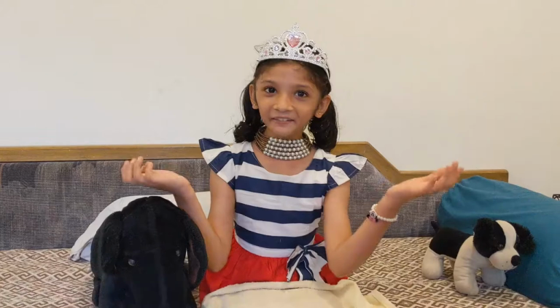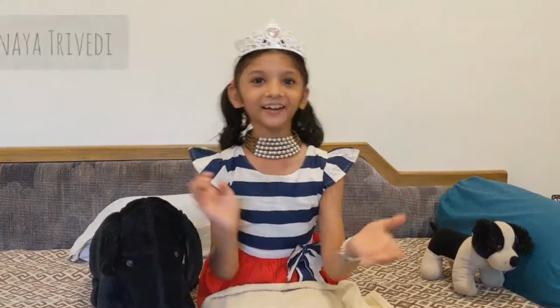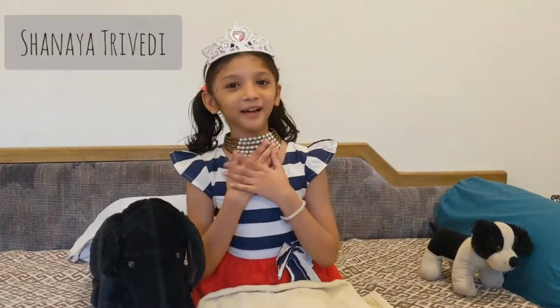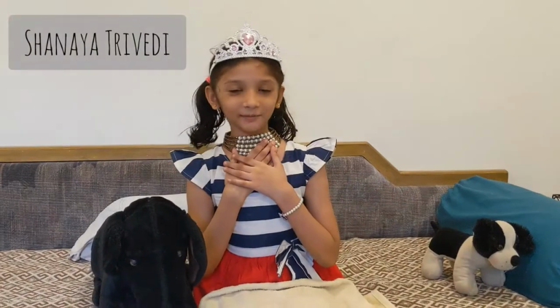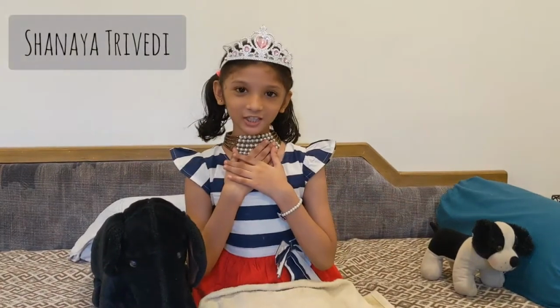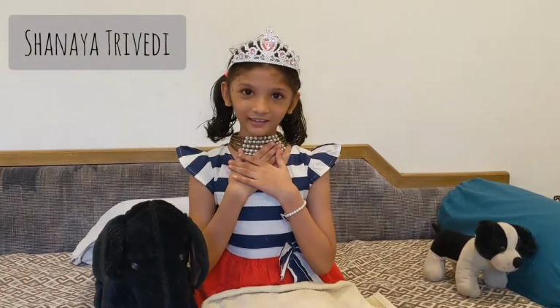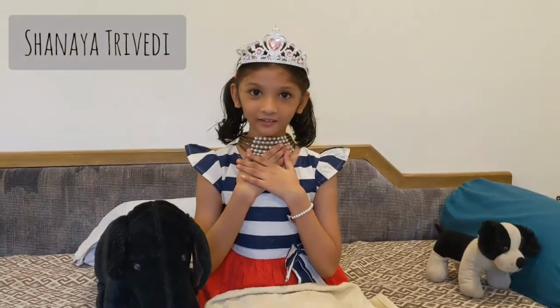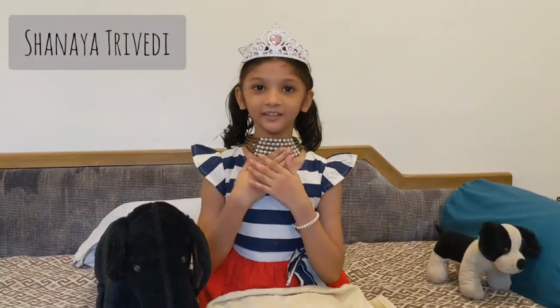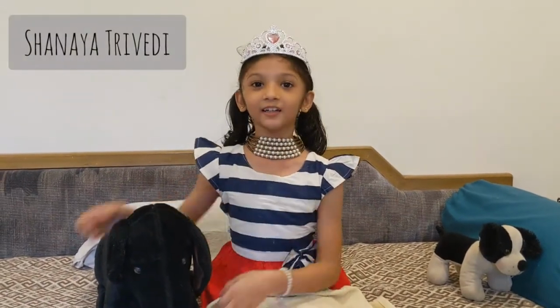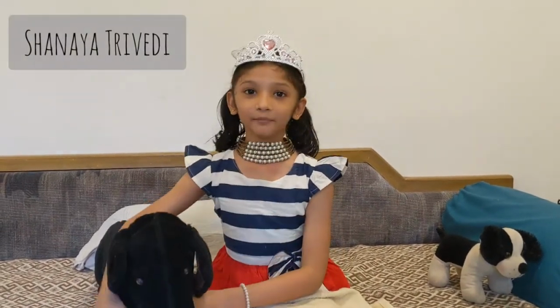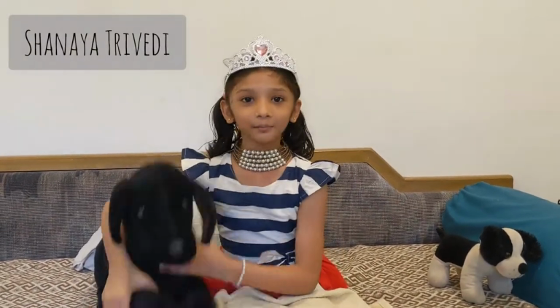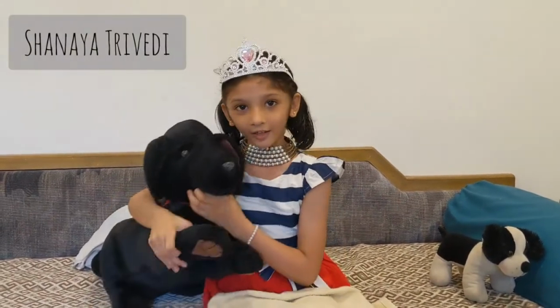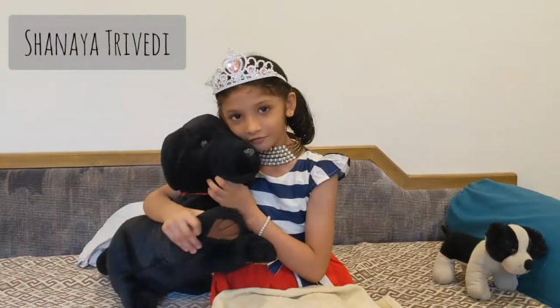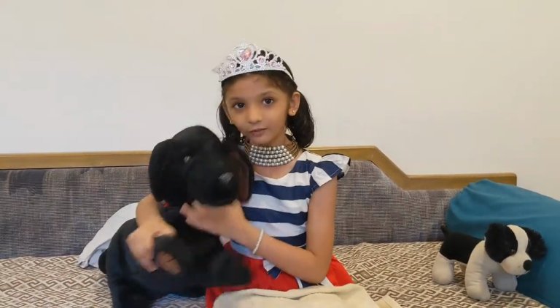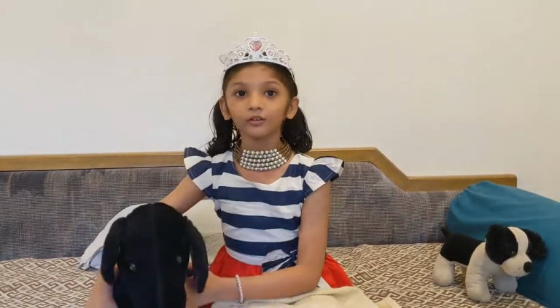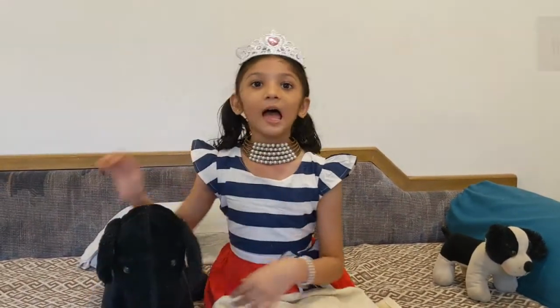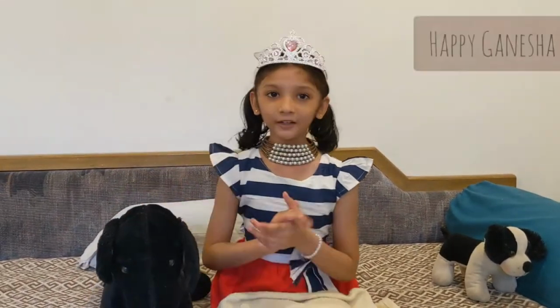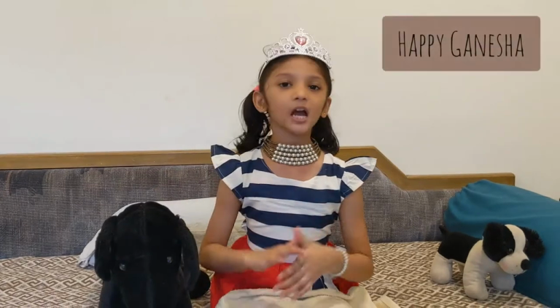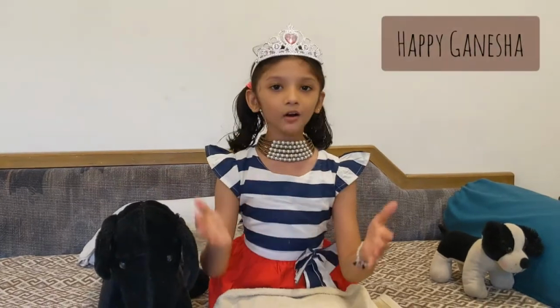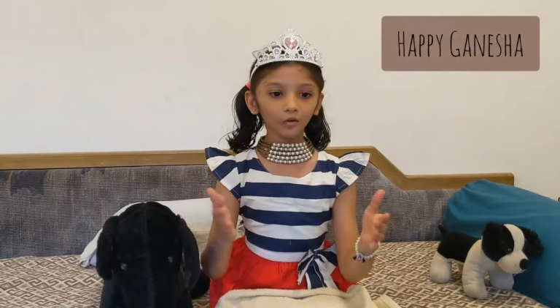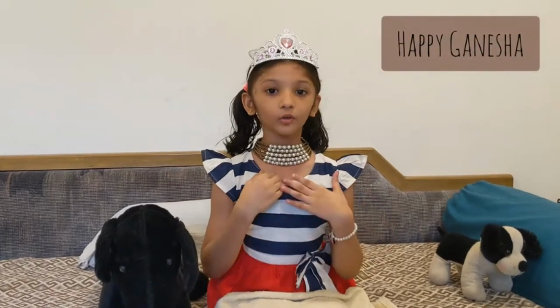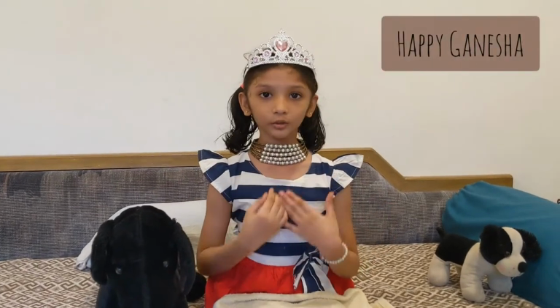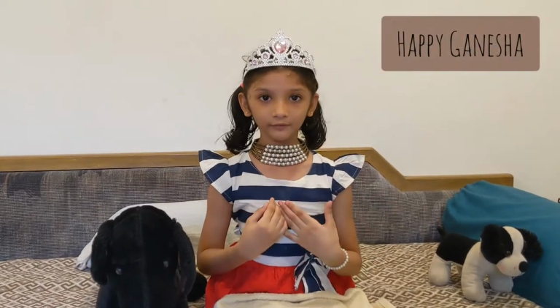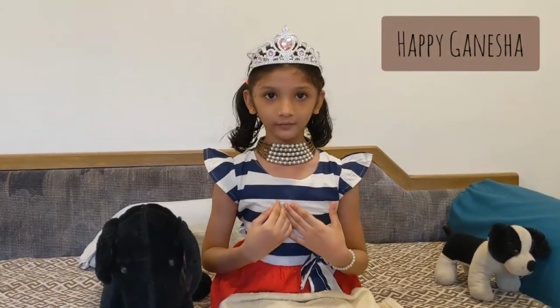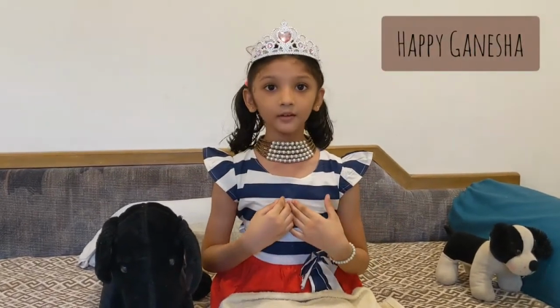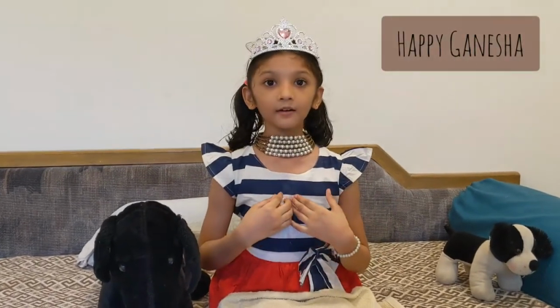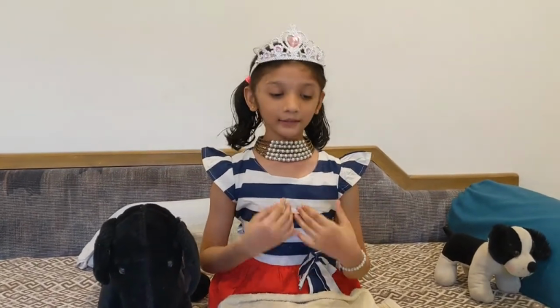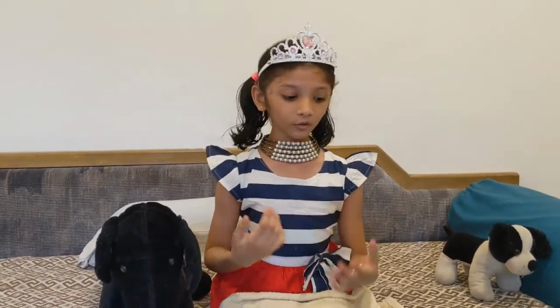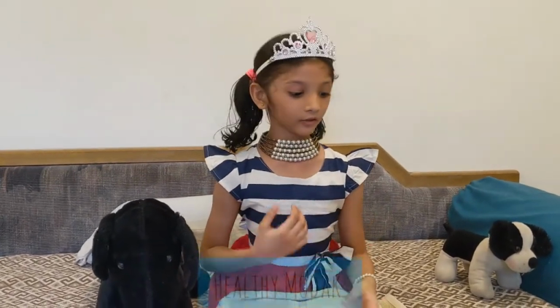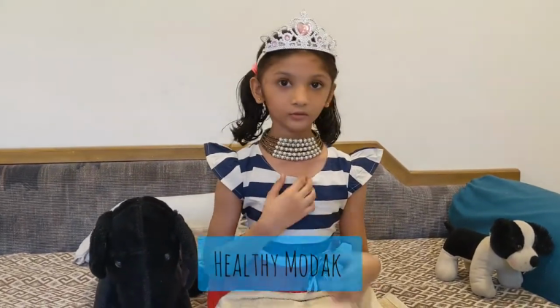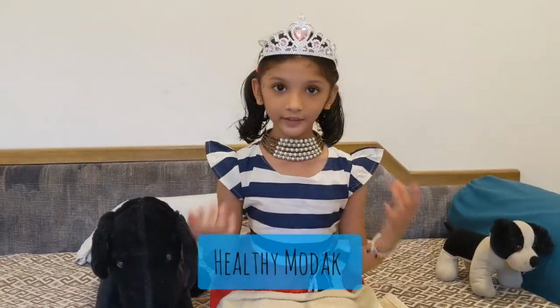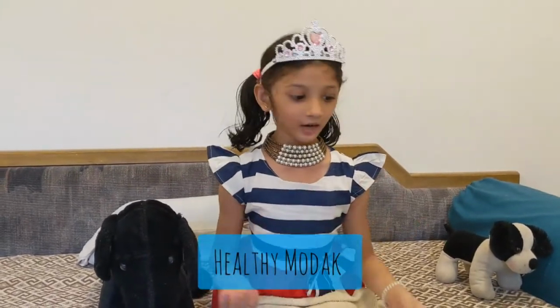Hi everyone, my name is Shanaya Tiri Redi. Meet my friend Vee Loo. Happy Kanisha to all of you. Today we will make healthy modak. So we can start.